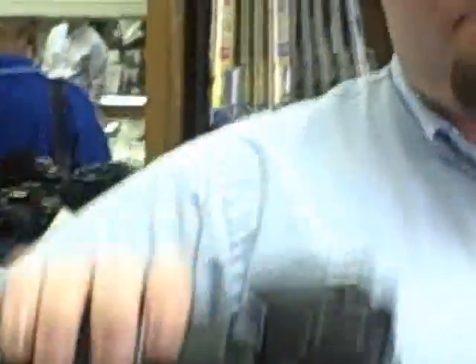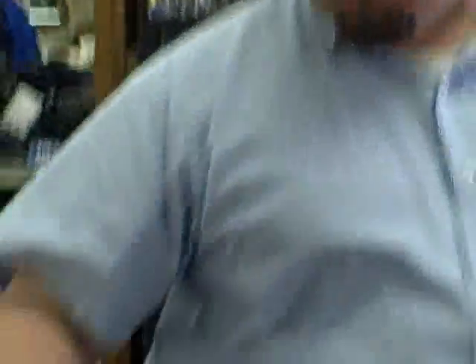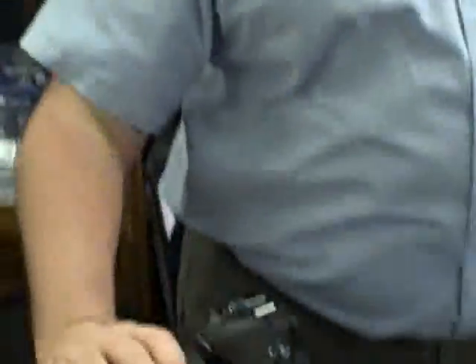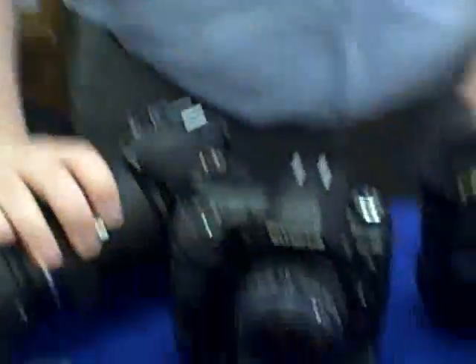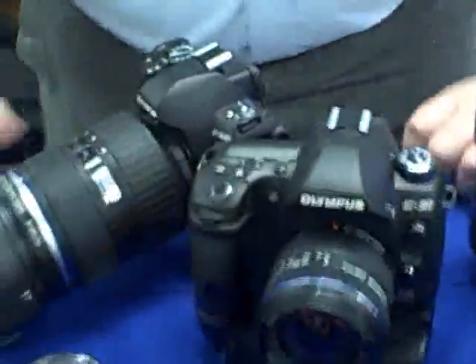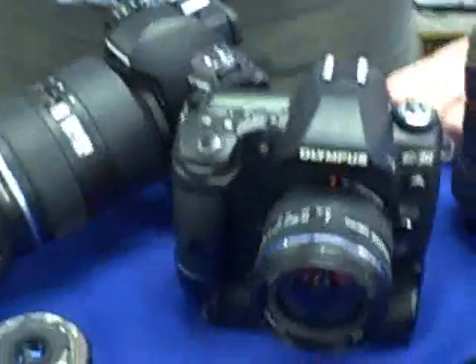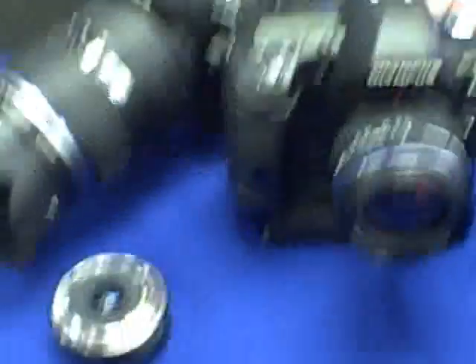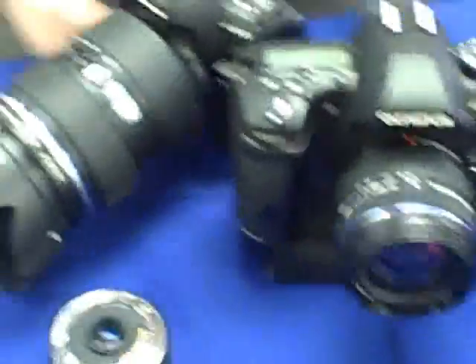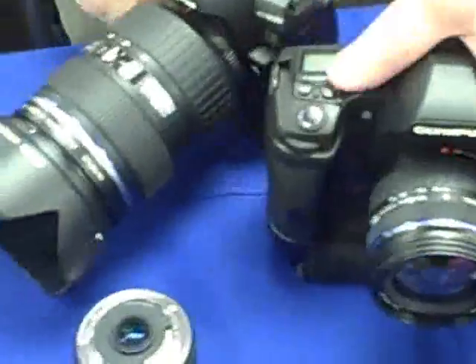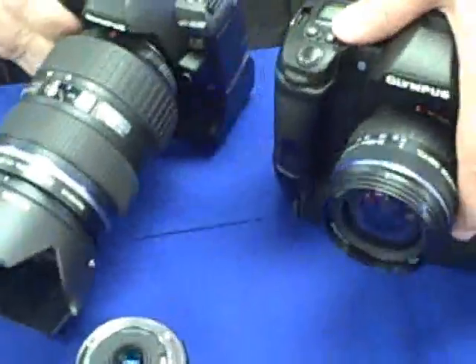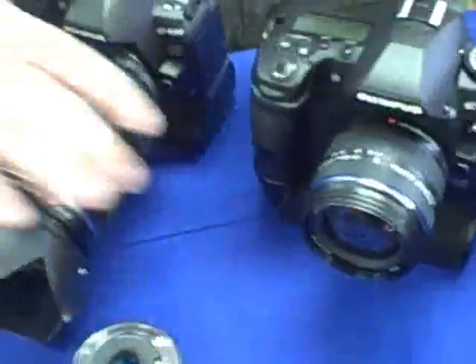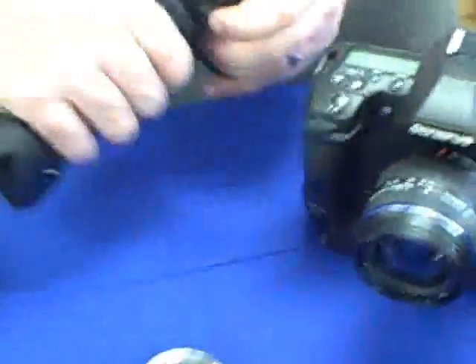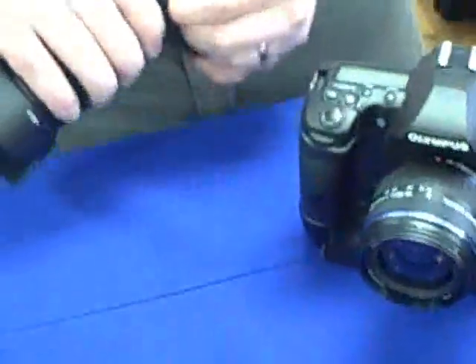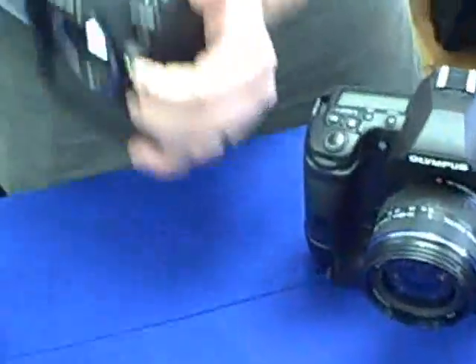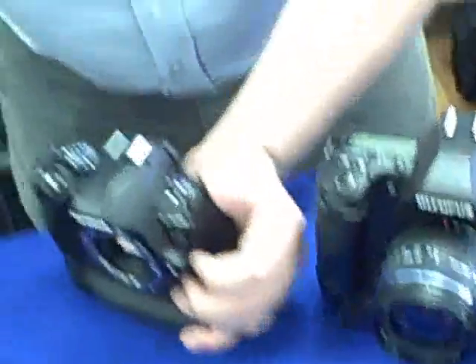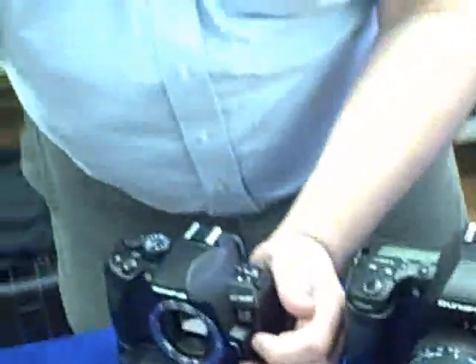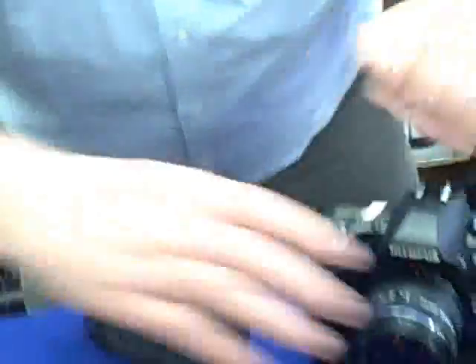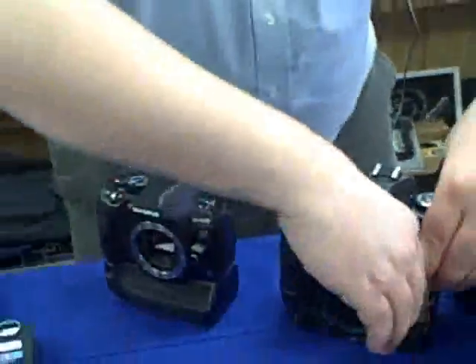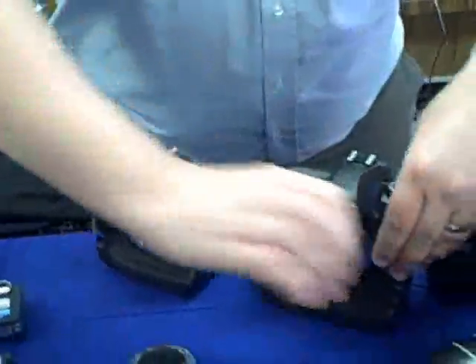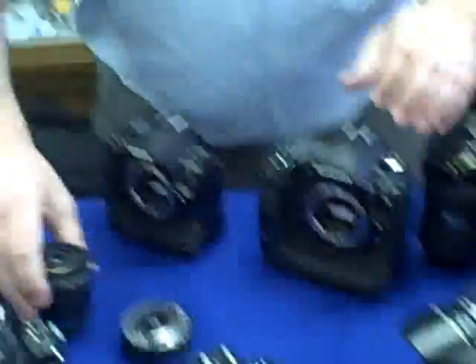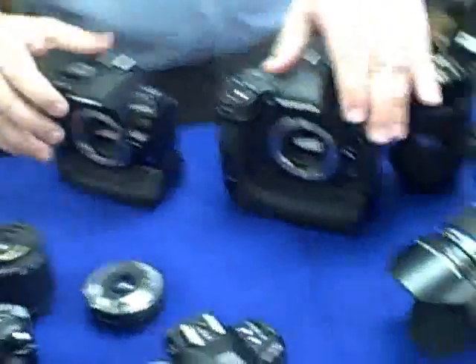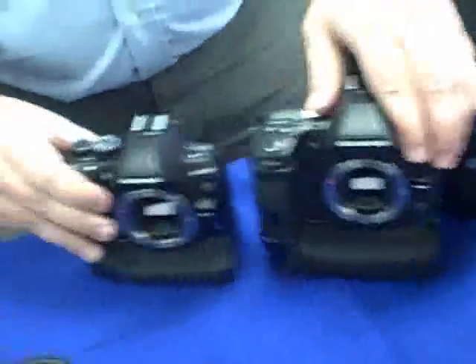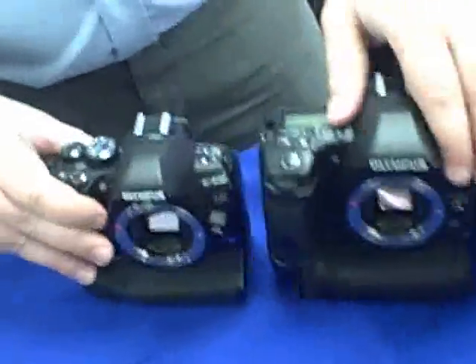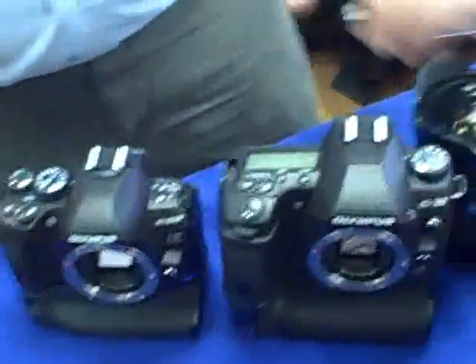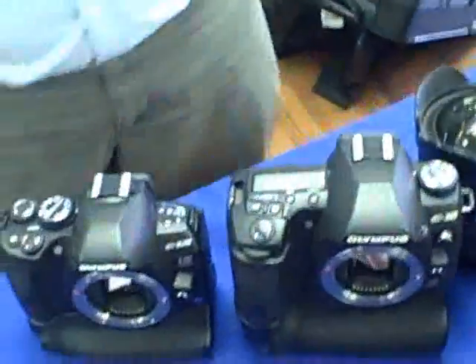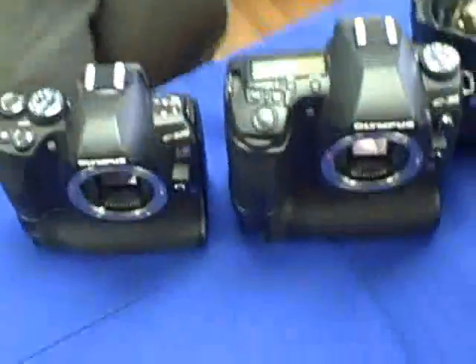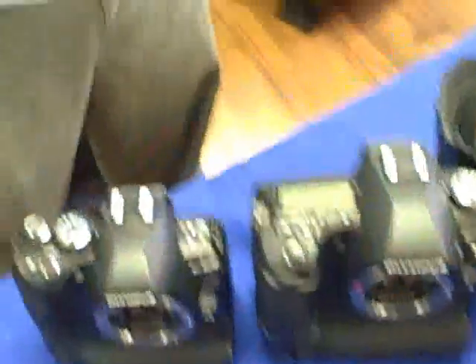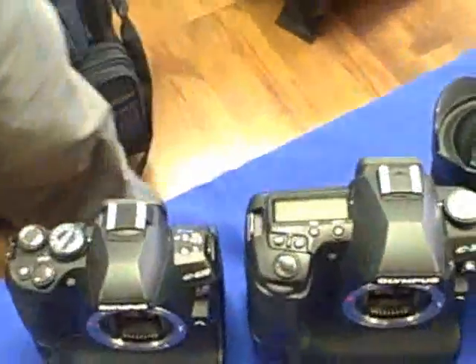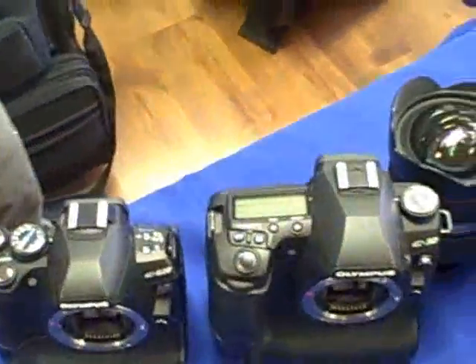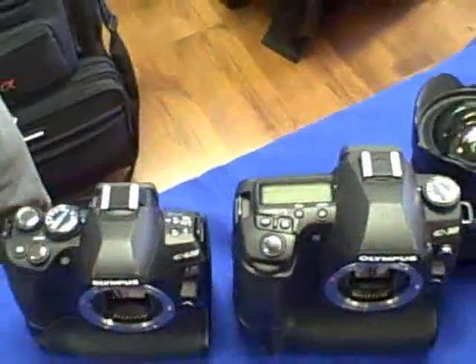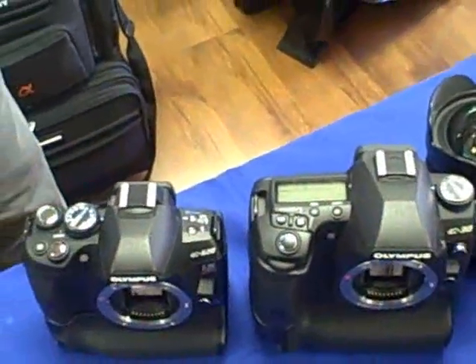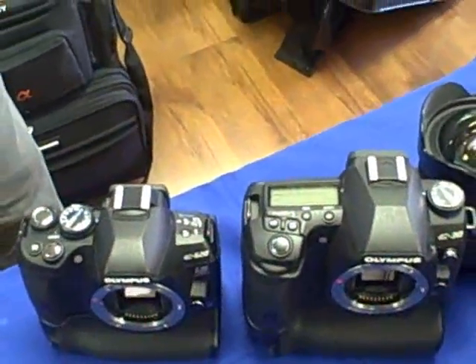Now, people are comparing this to the E30. Can I see it next to the E30 body real quick so we can get a fair comparison? Sure. That's the size difference we're talking about. That's pretty impressive, actually.